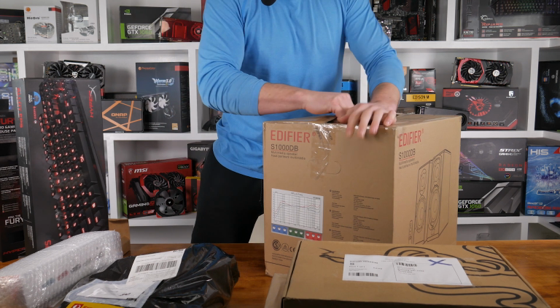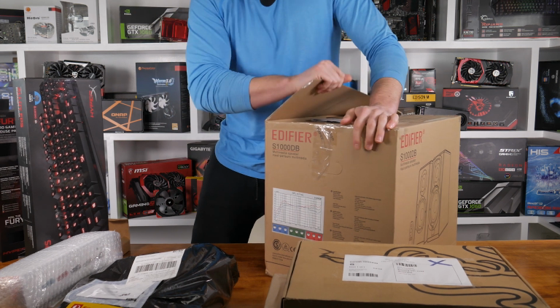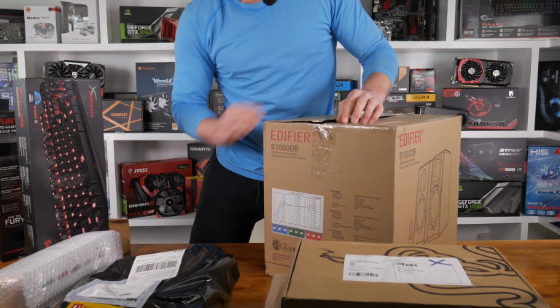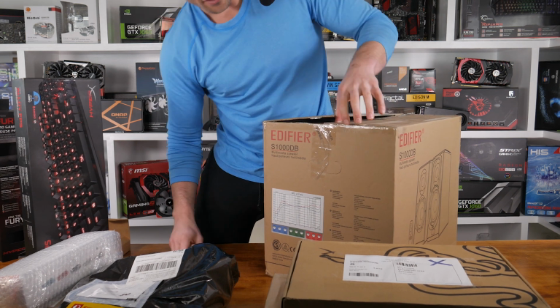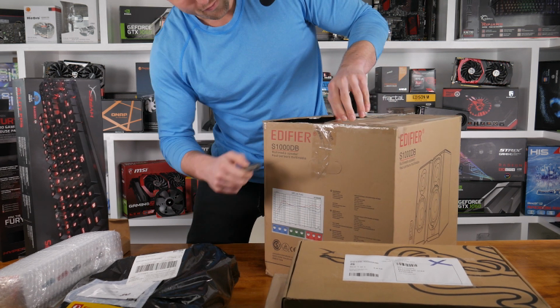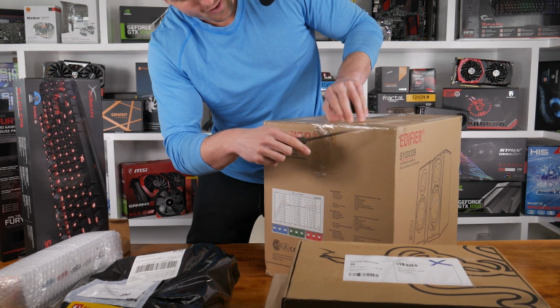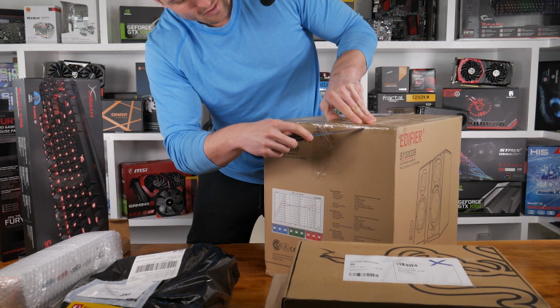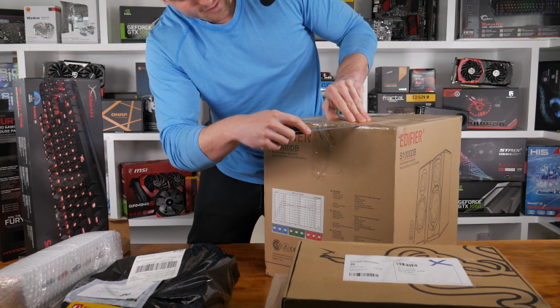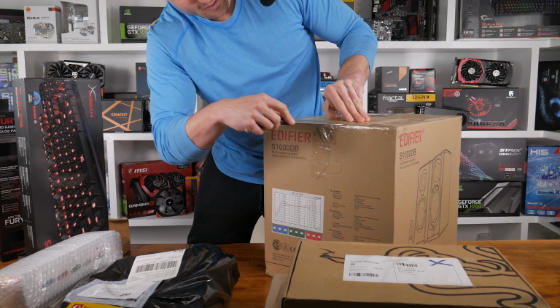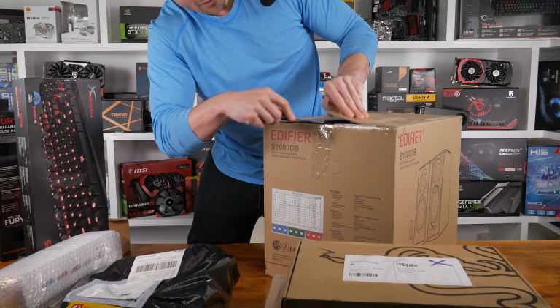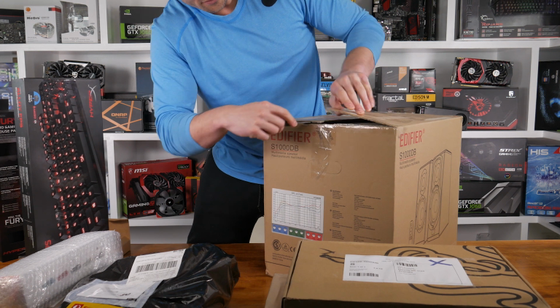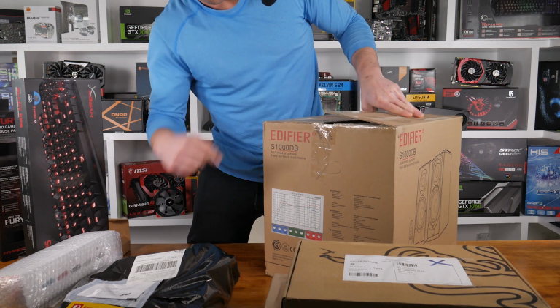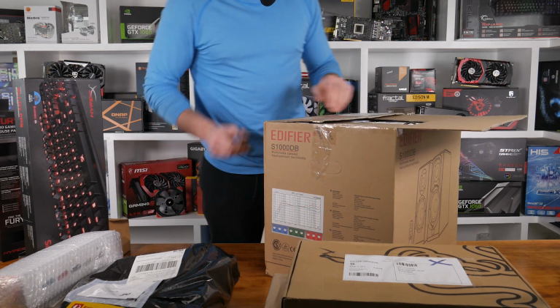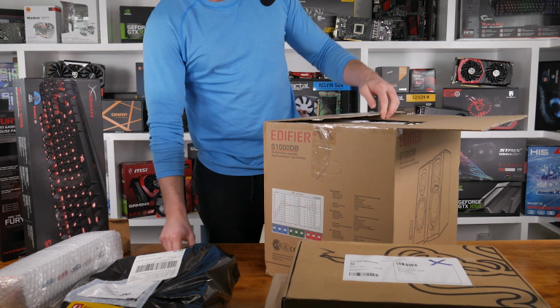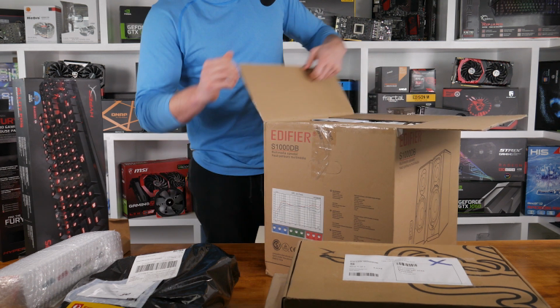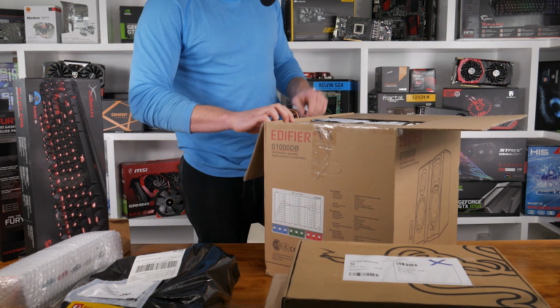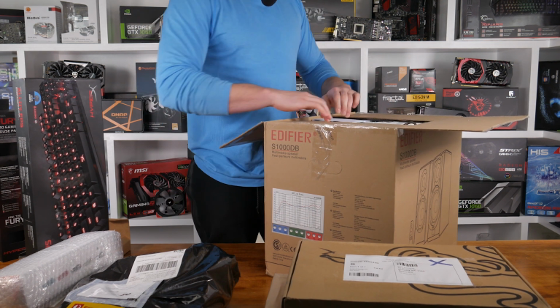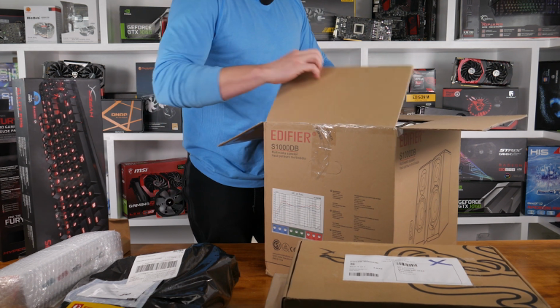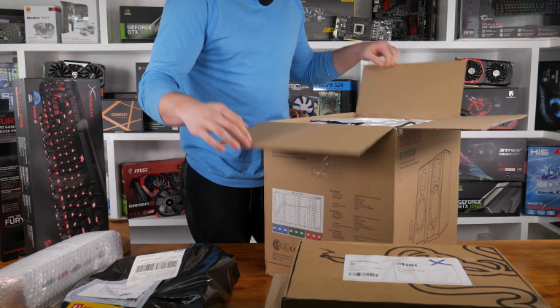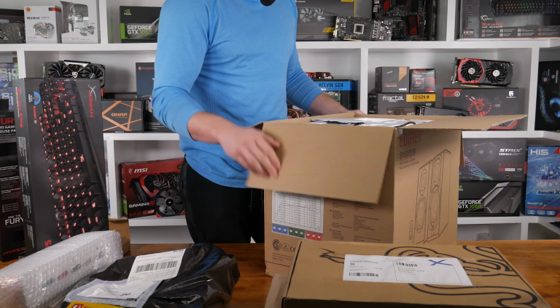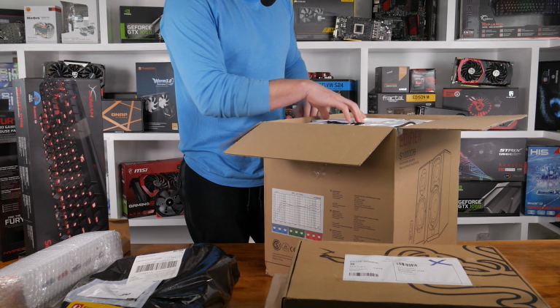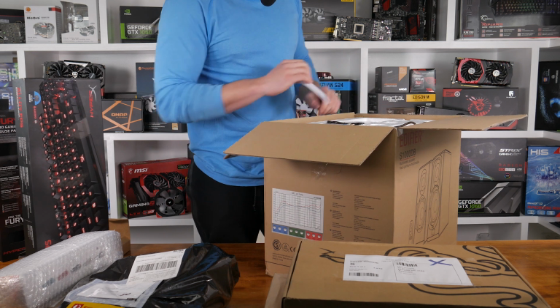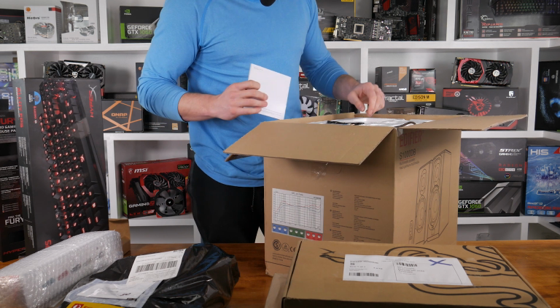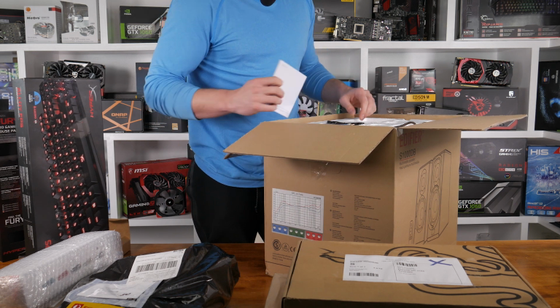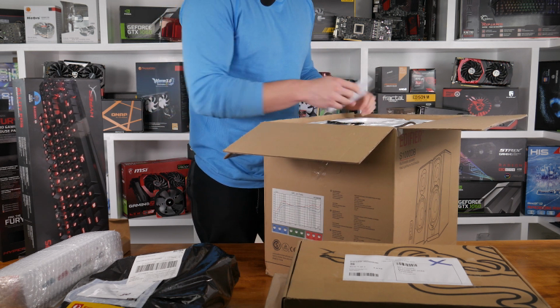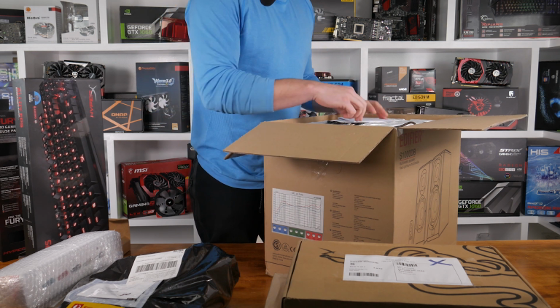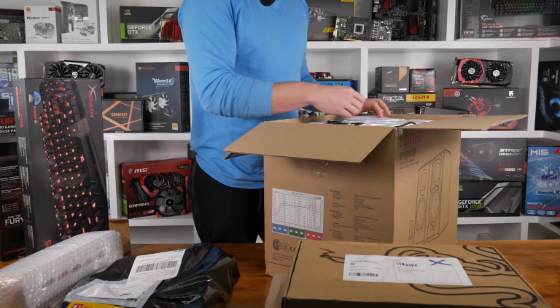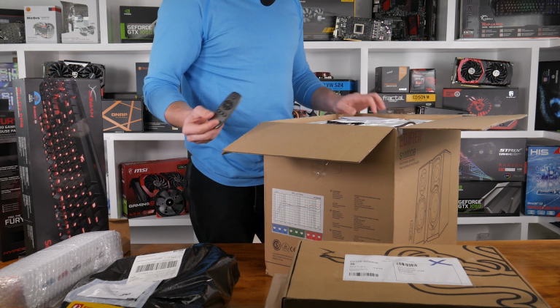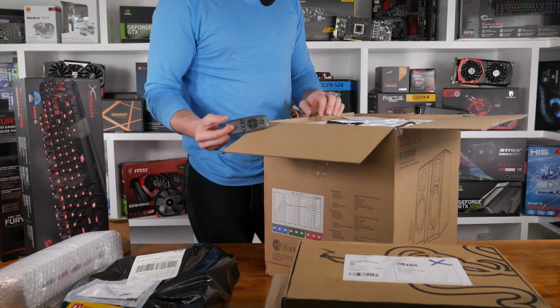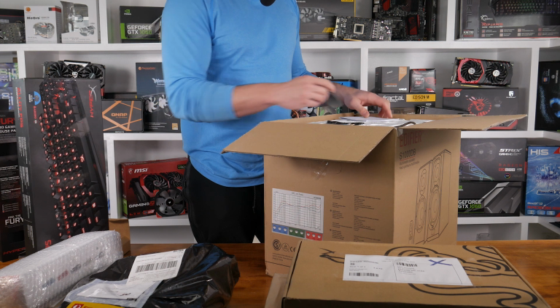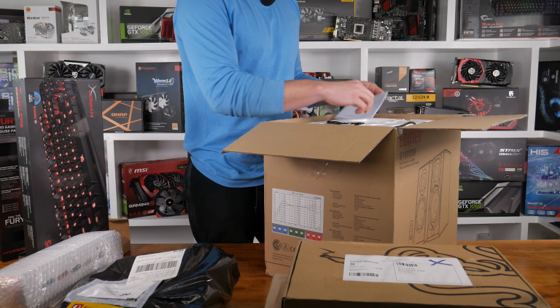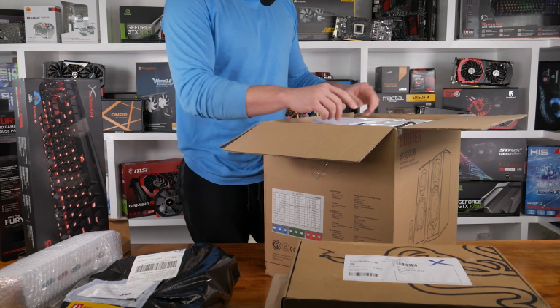Next, let's attack this big box. You can probably see it's from Edifier — it's a set of speakers, the new S1000DB set. They look pretty damn good from what I've seen online. There's a little remote control and you've got the cables.